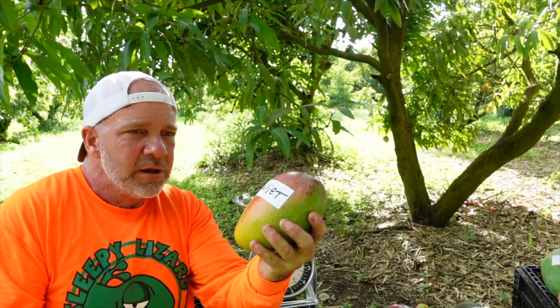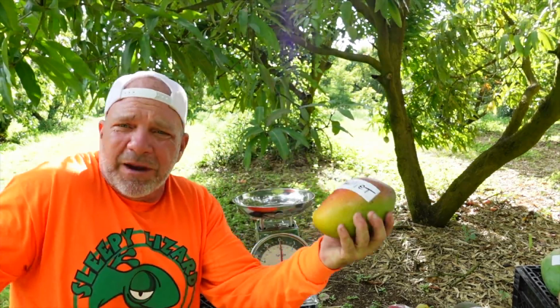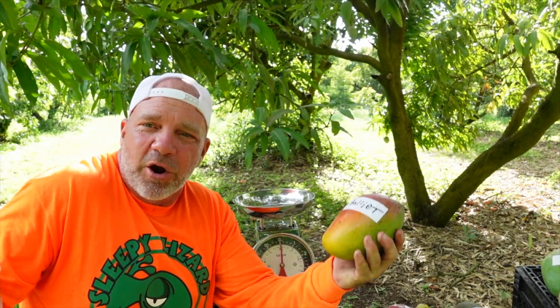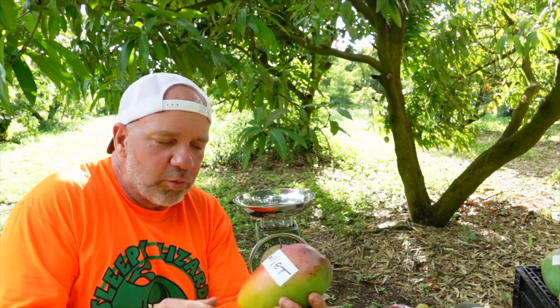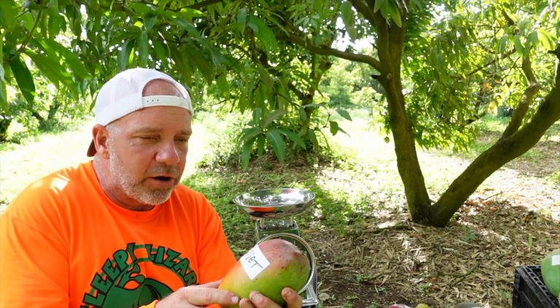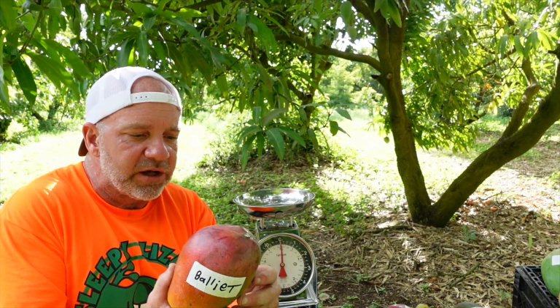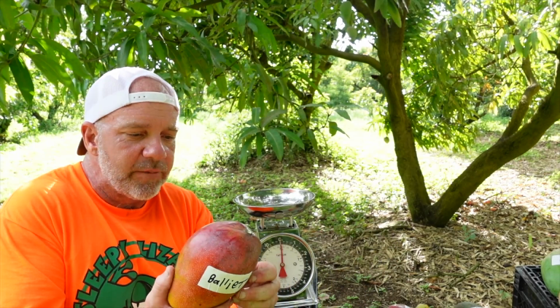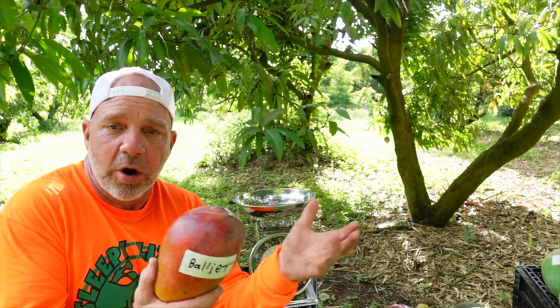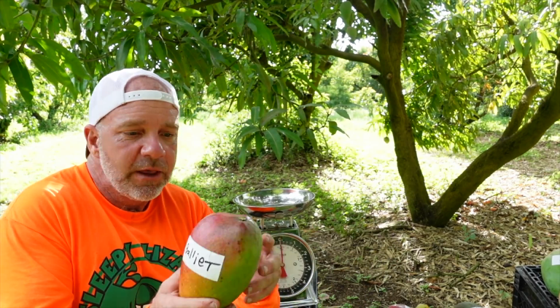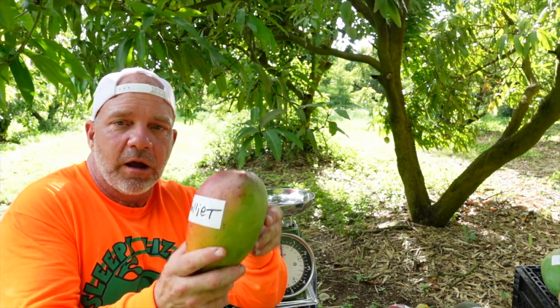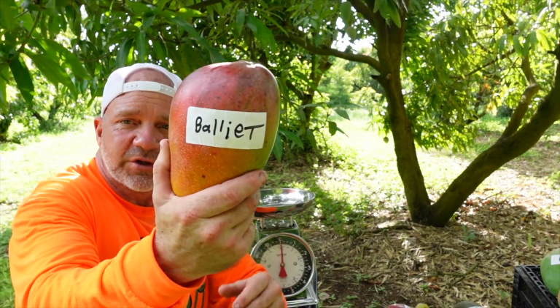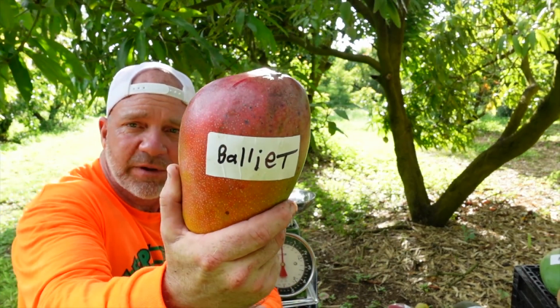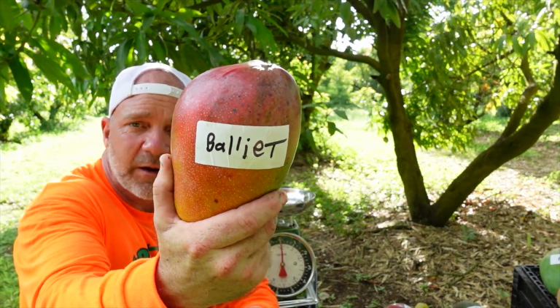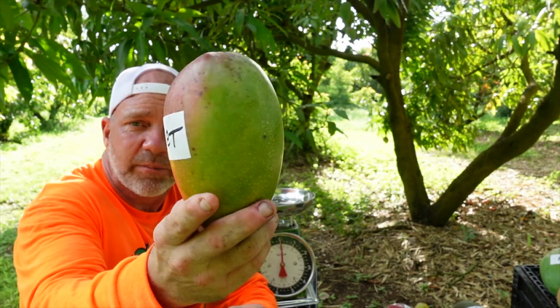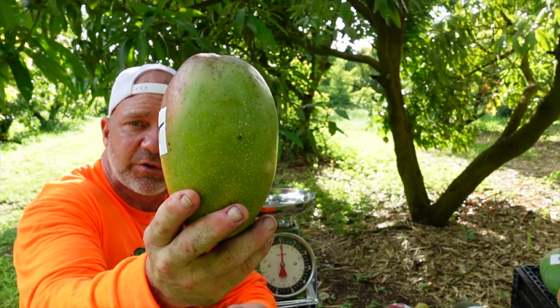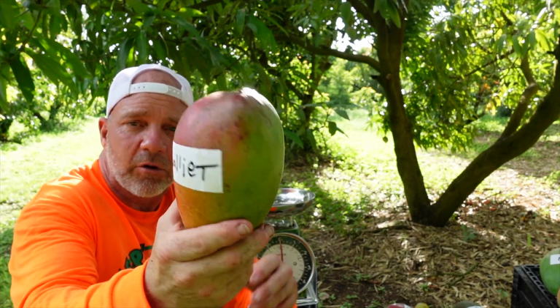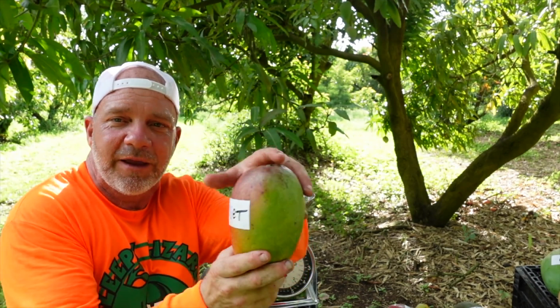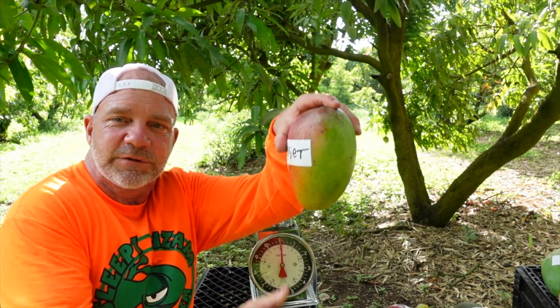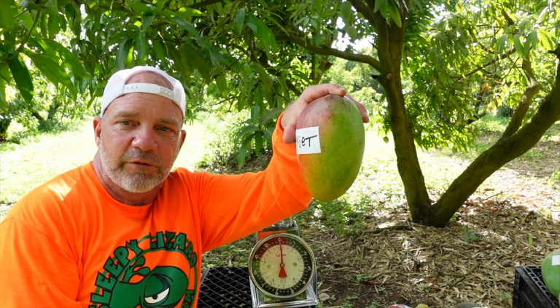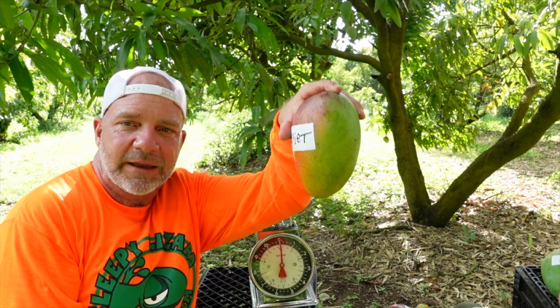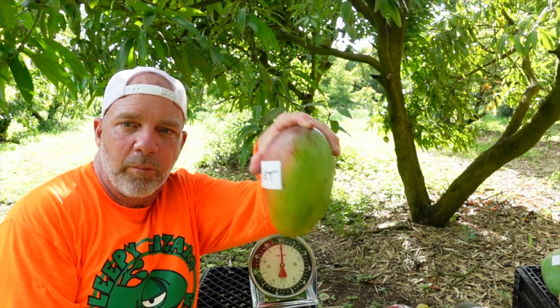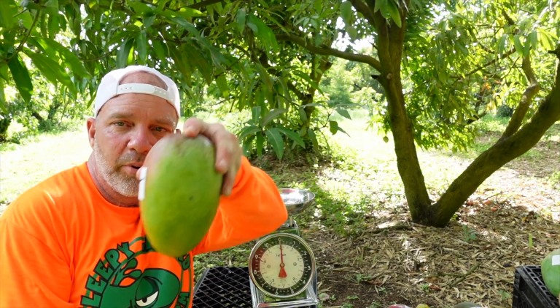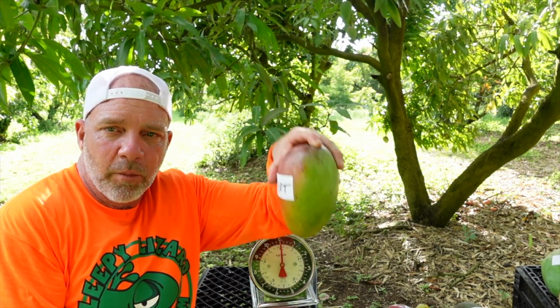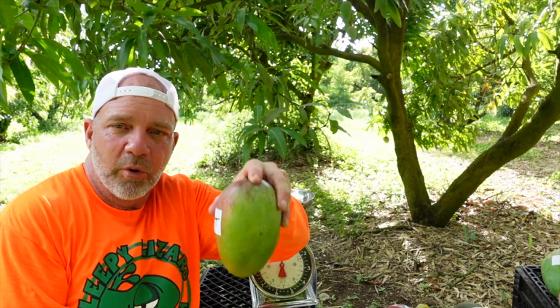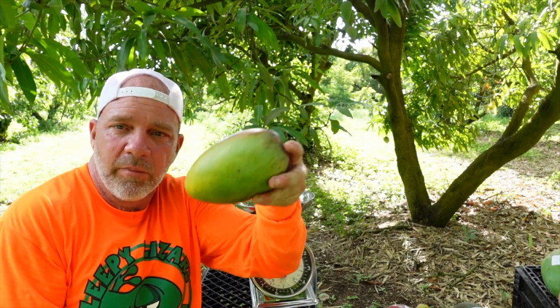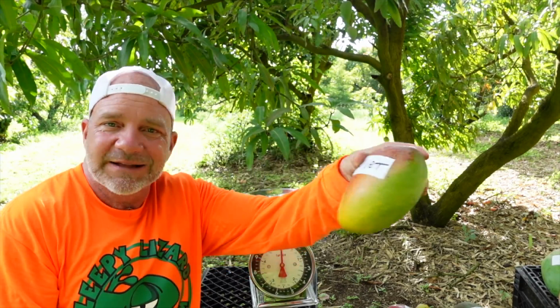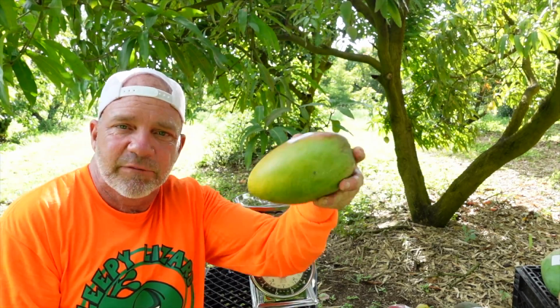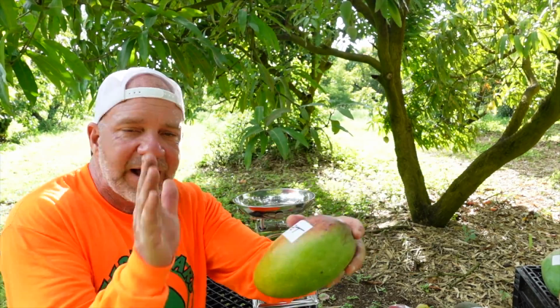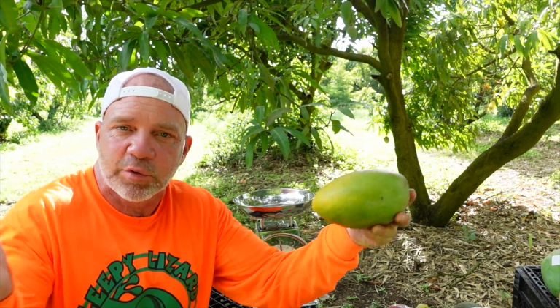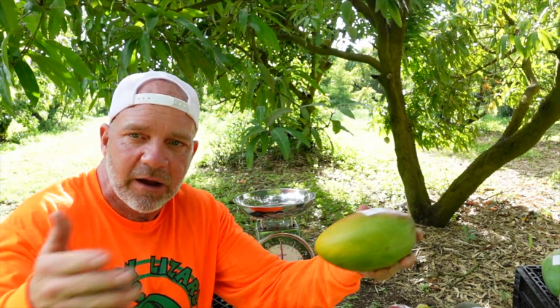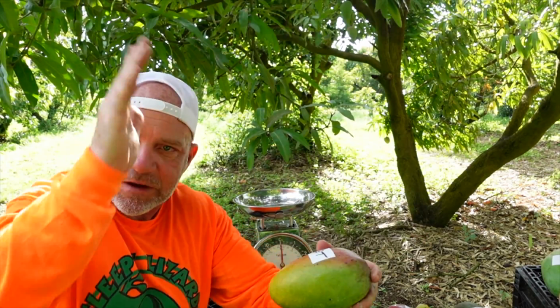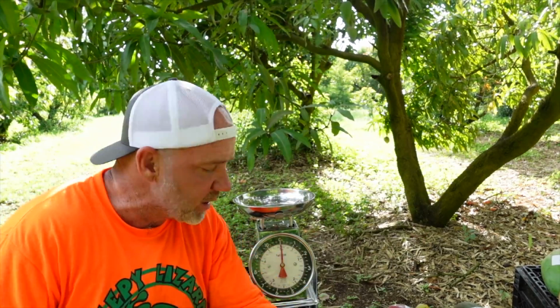Something that a backyard grower wouldn't care about, but us pros also care about shape. See, it's kind of wide but also narrow going the other way — this is very good for packing. You can get six of them in a box, that's 12 pounds, away you go.